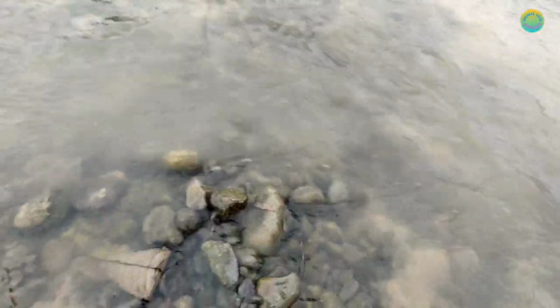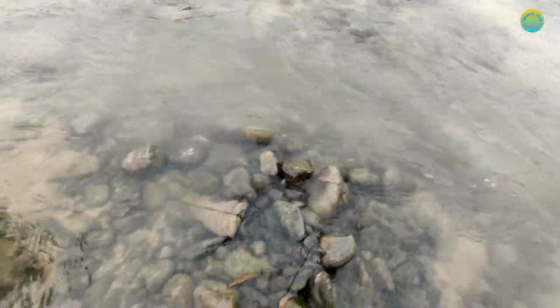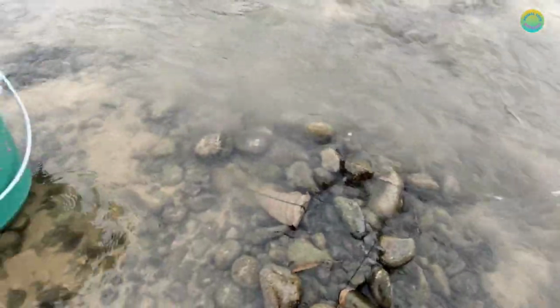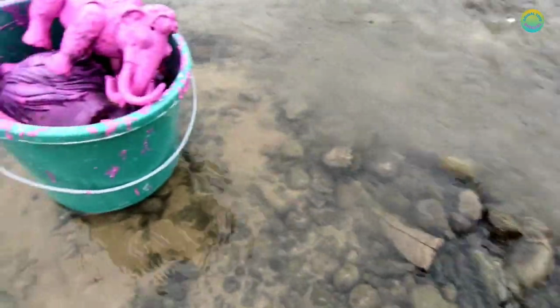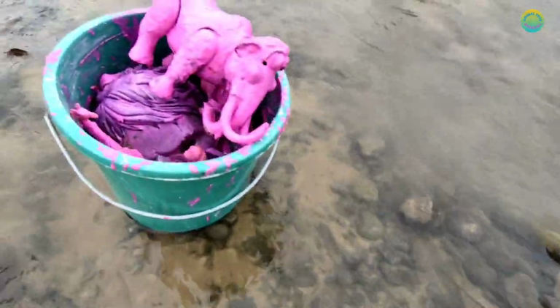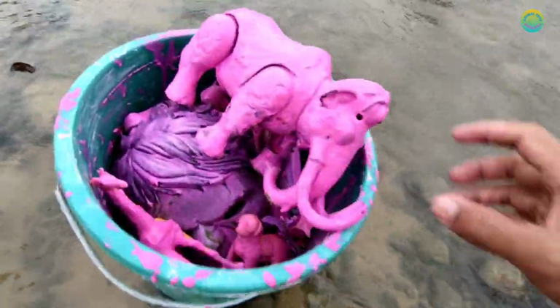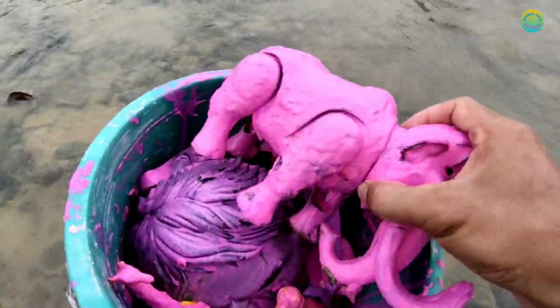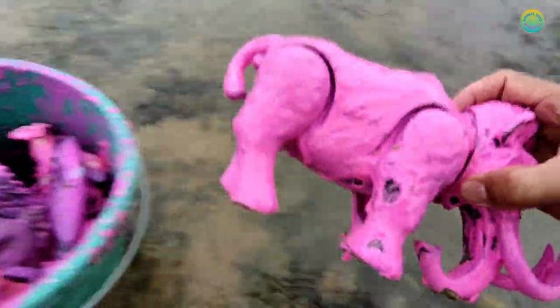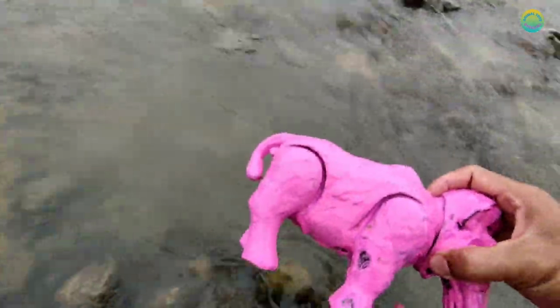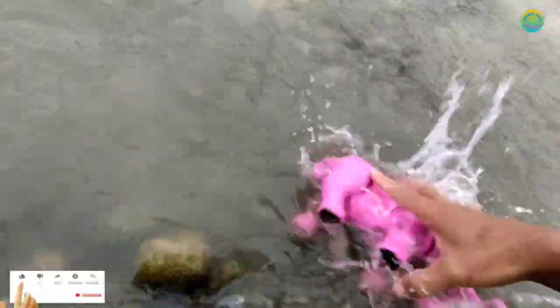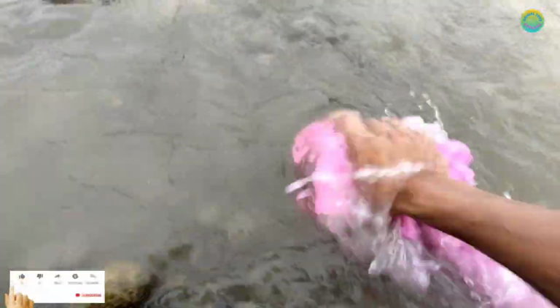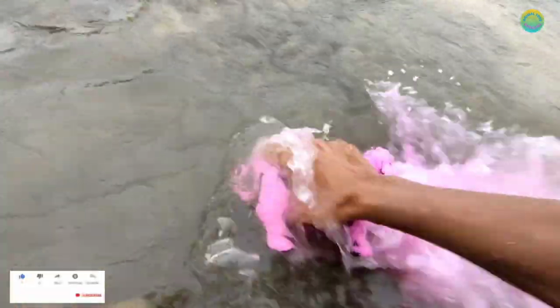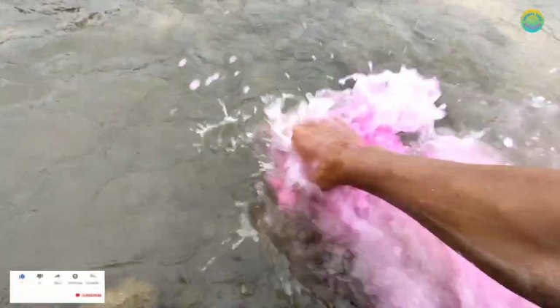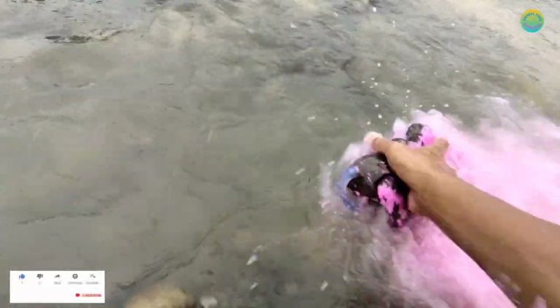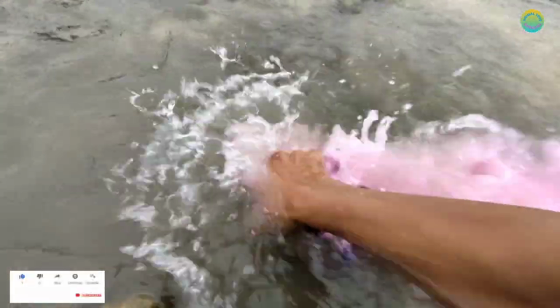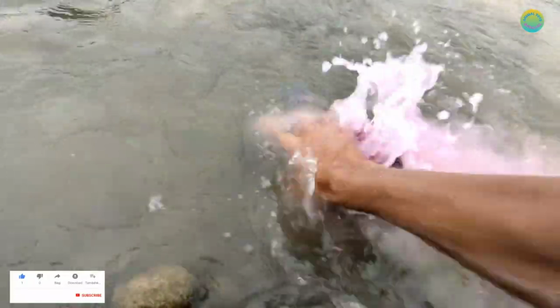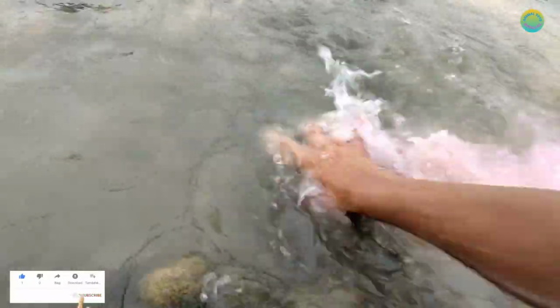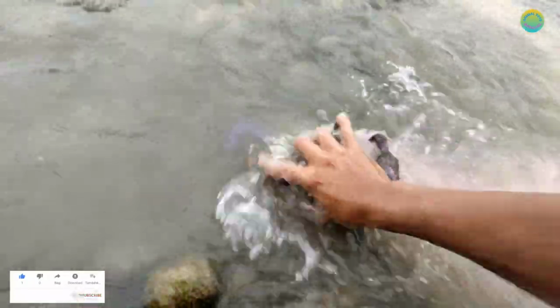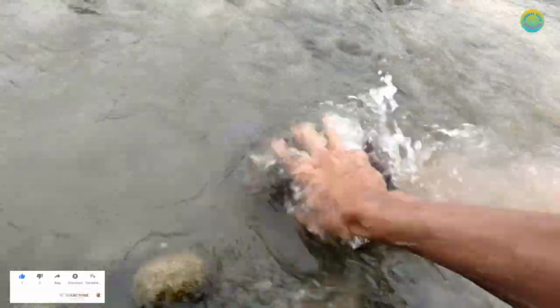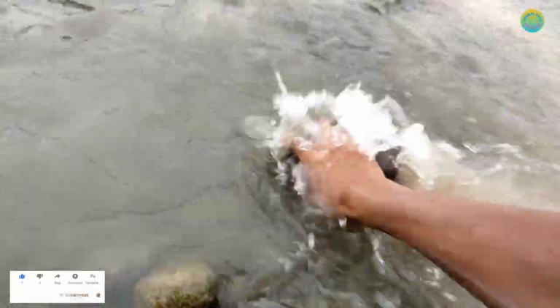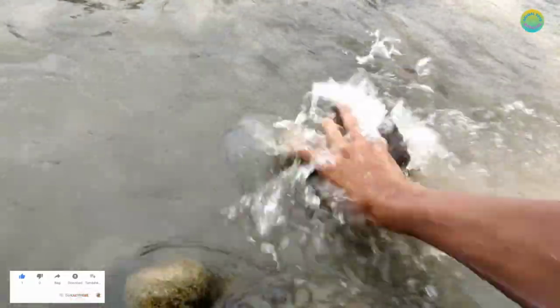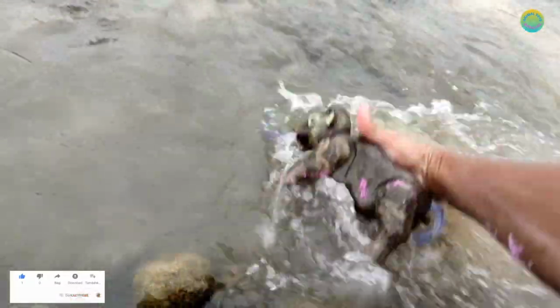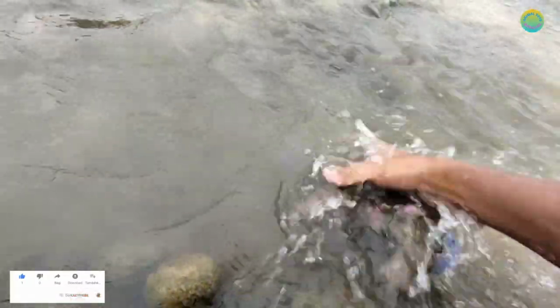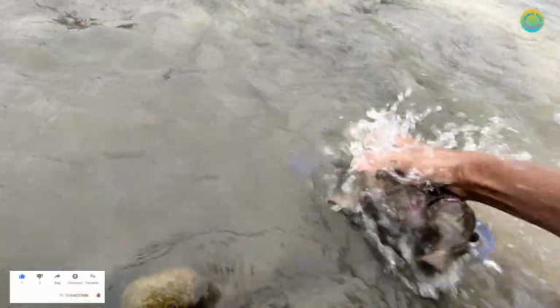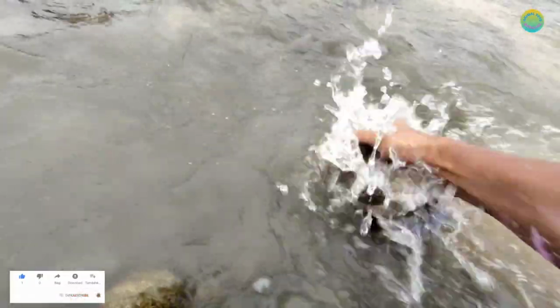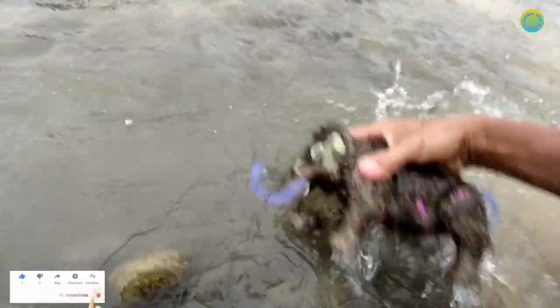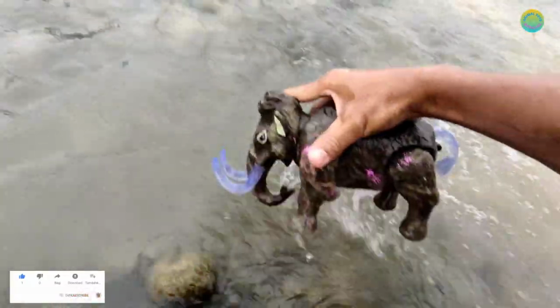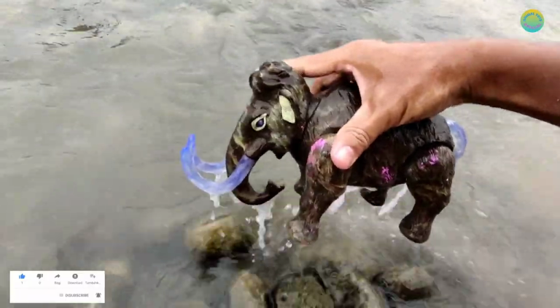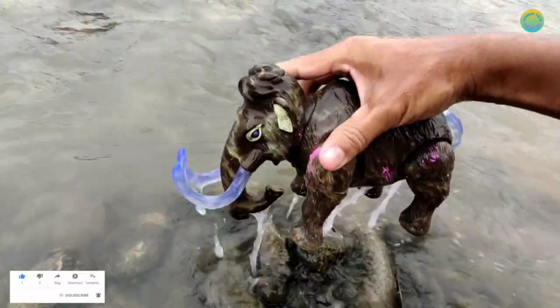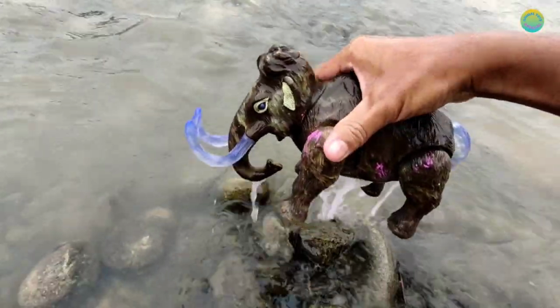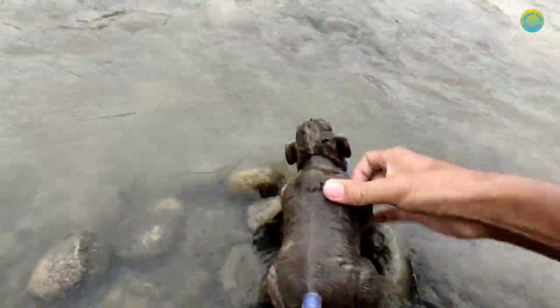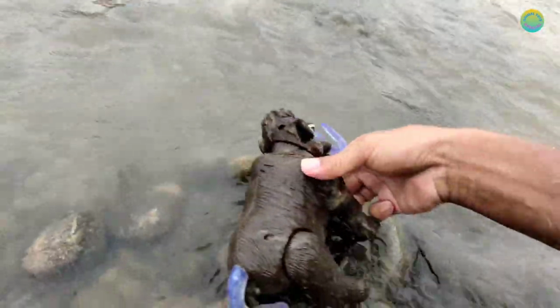We're in the river guys! Let's clean them. What is this guys? It looks like 11 guys. This is 11.